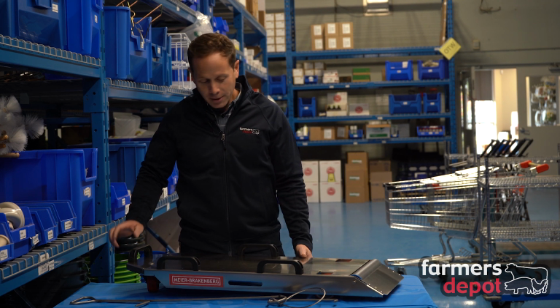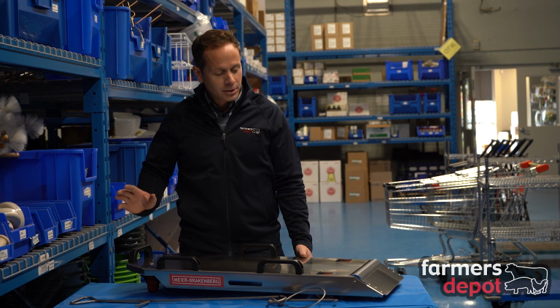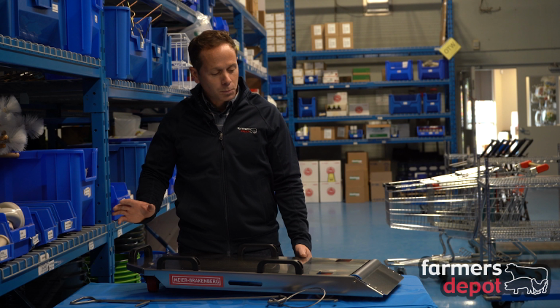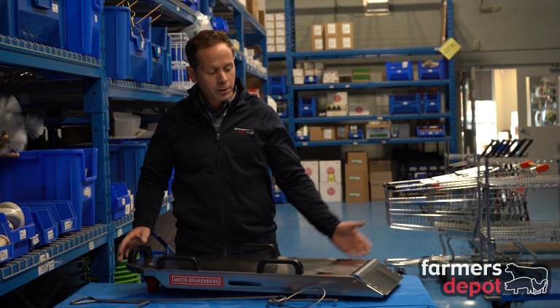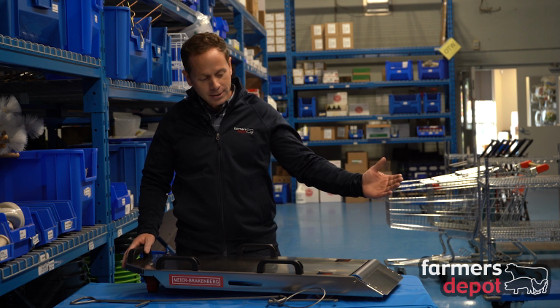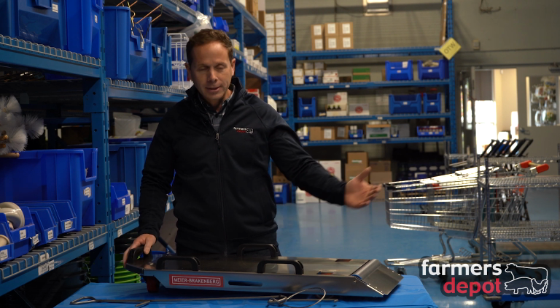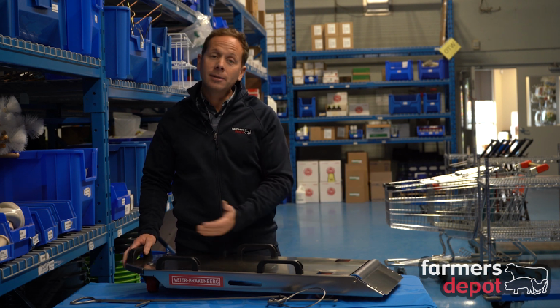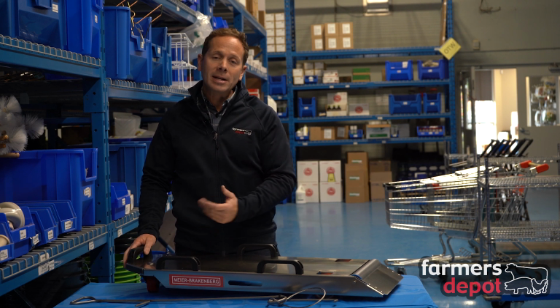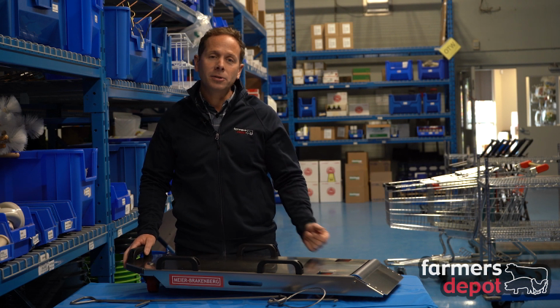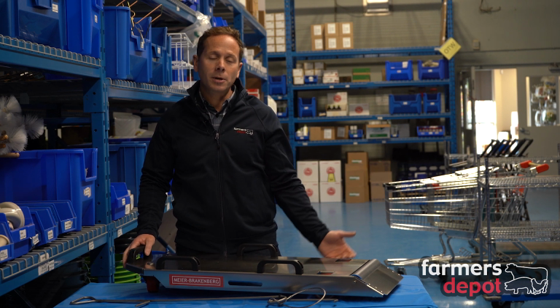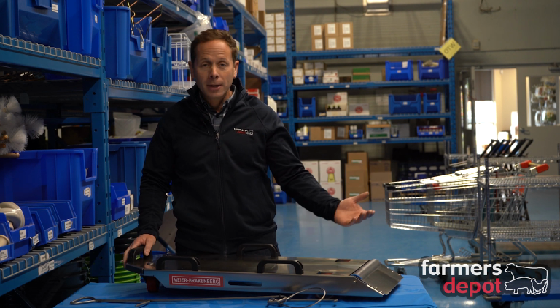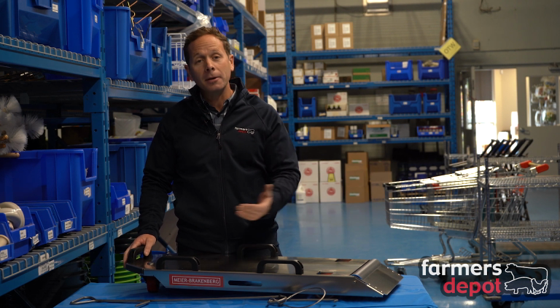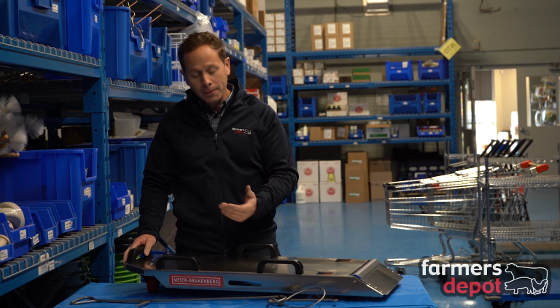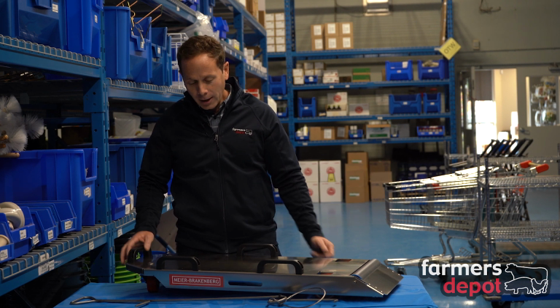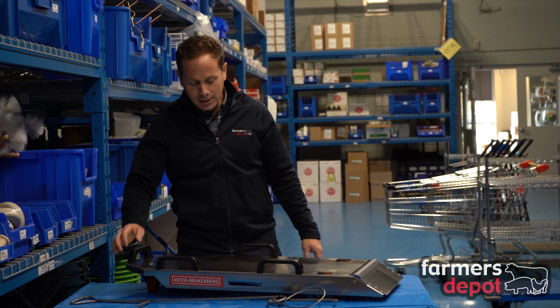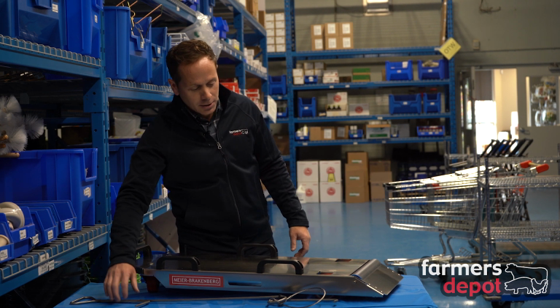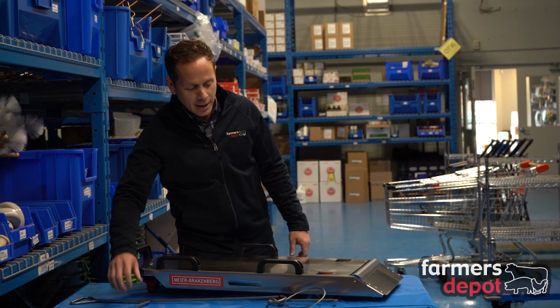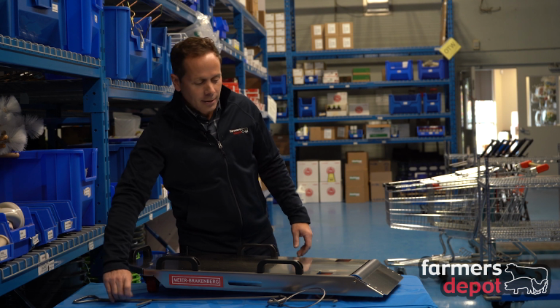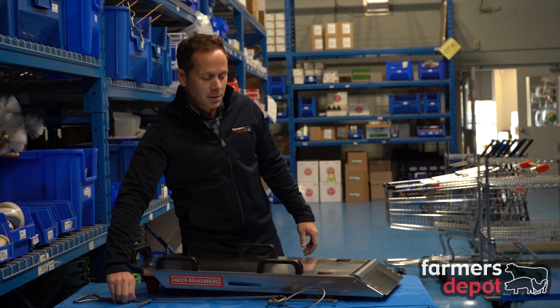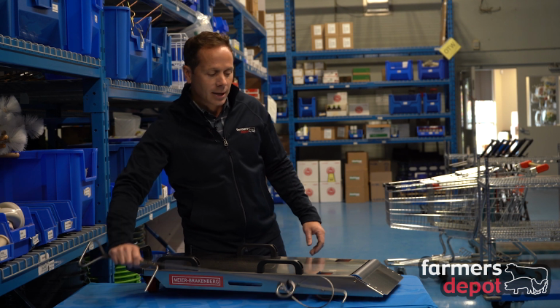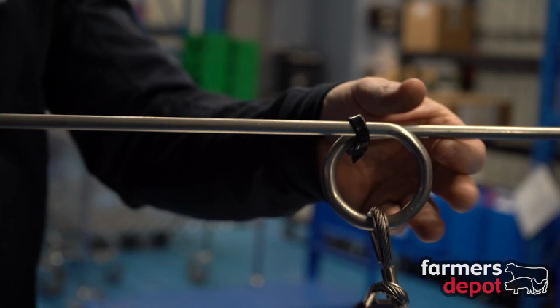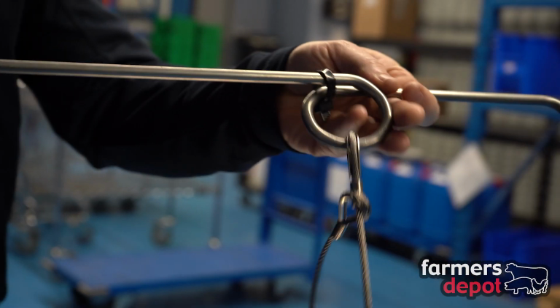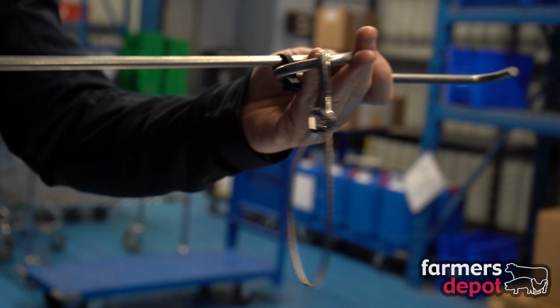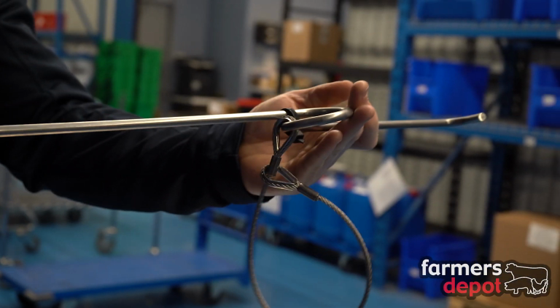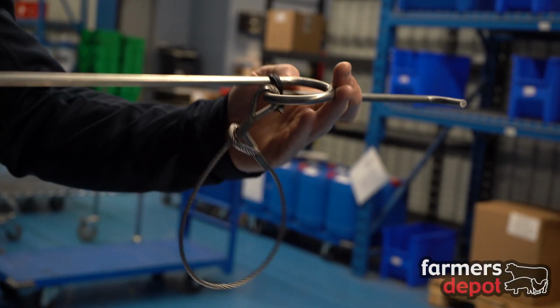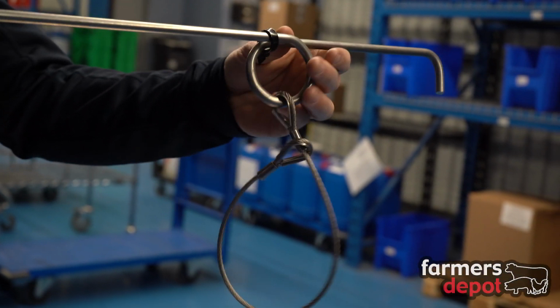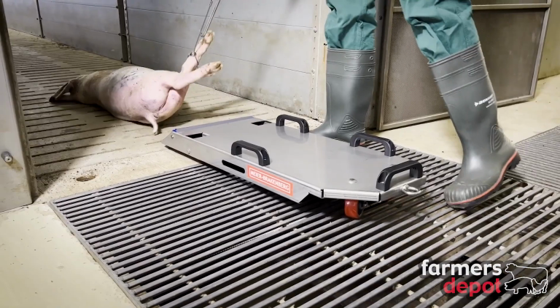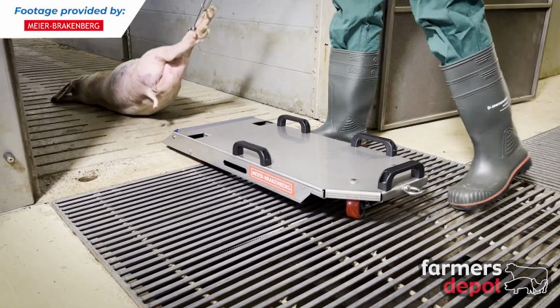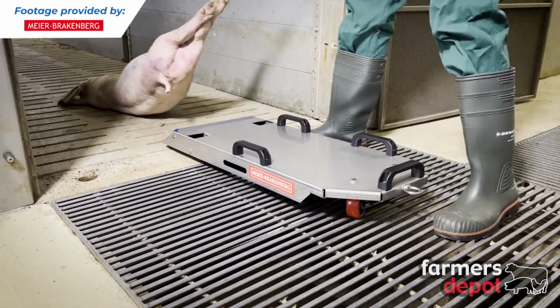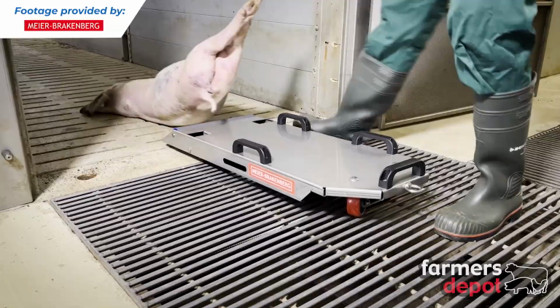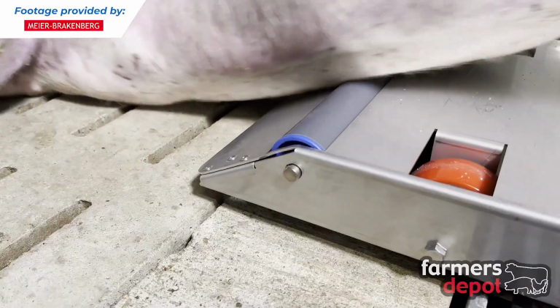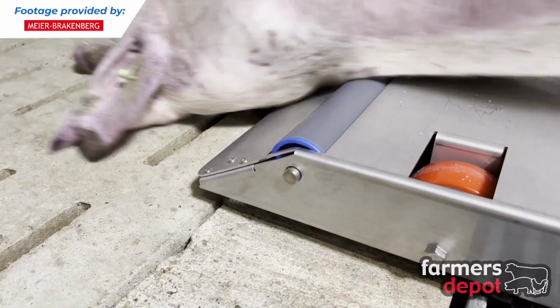So this is a Trans Porker. This is designed to easily transport dead pigs out of the barn. You can do that by using this handle here, lassoing the pig's leg and then drawing them up onto the trolley.